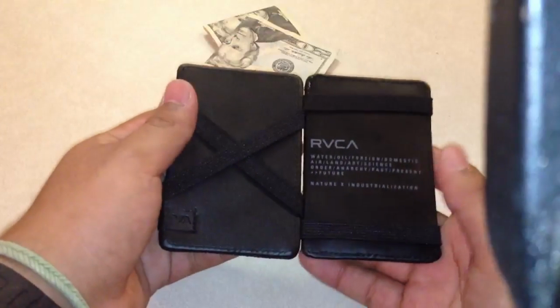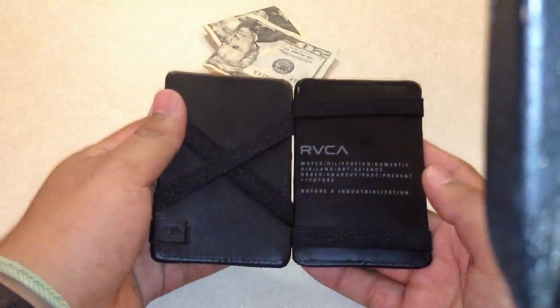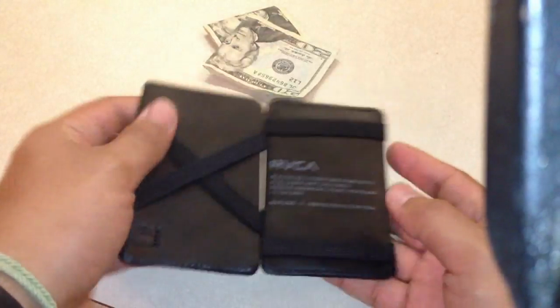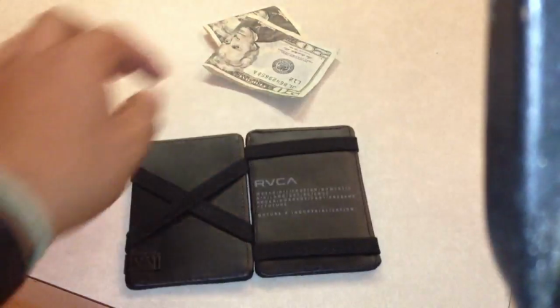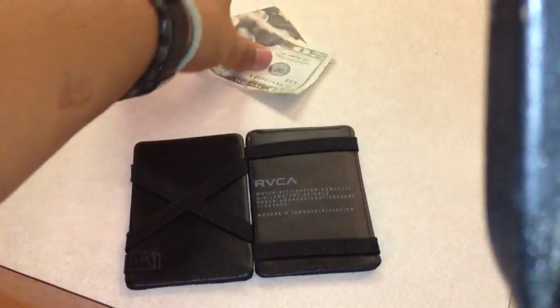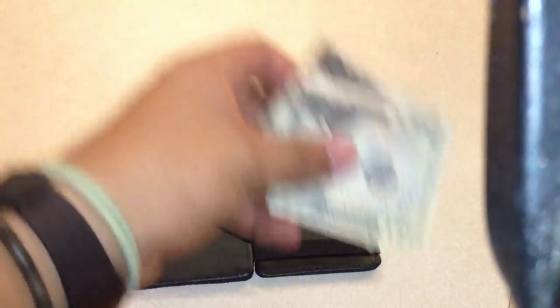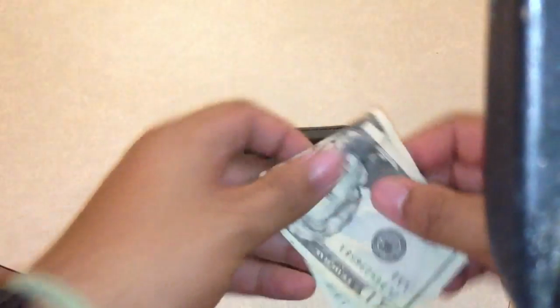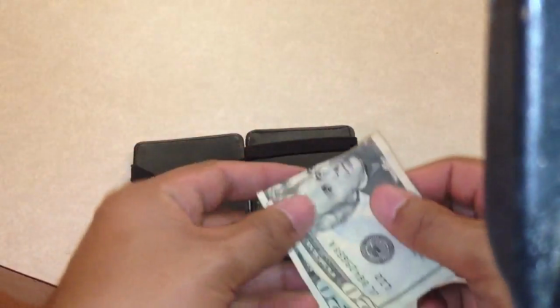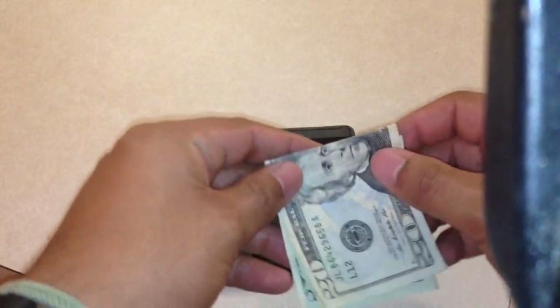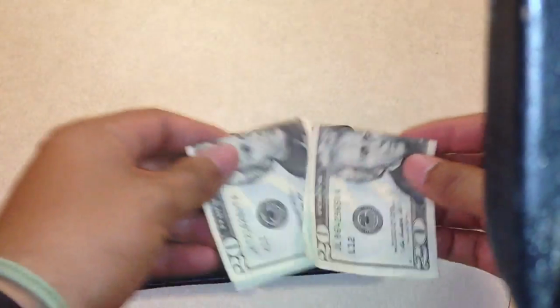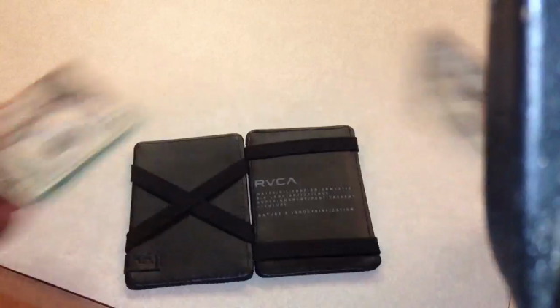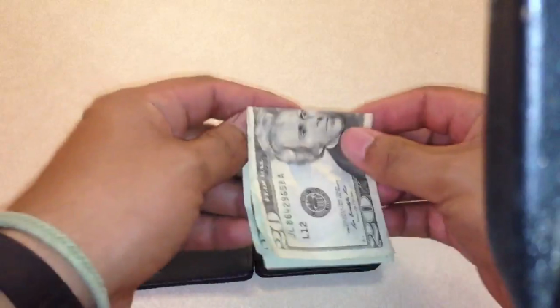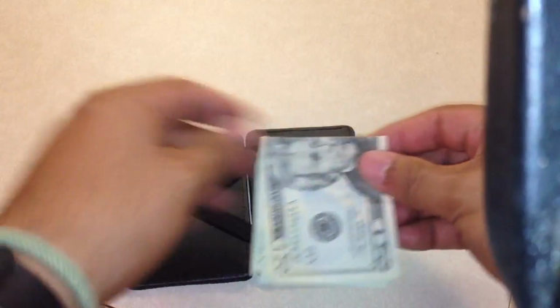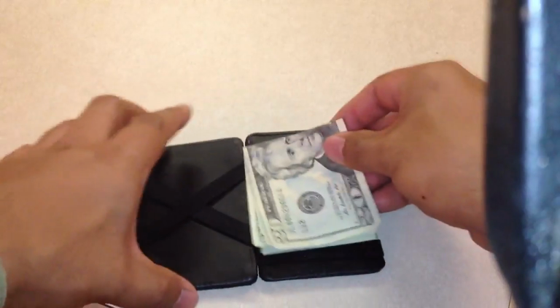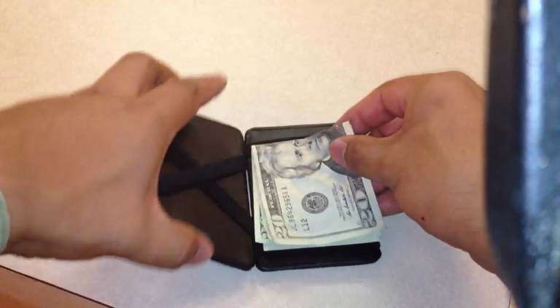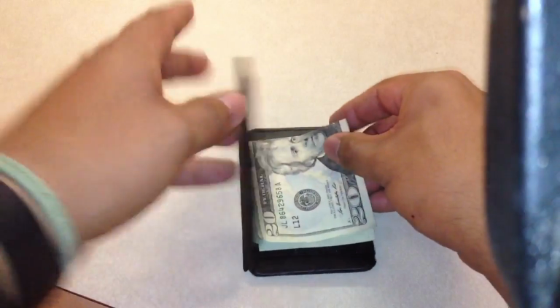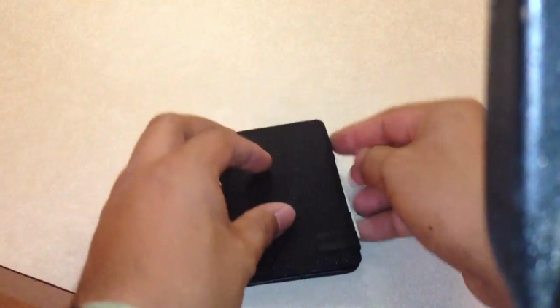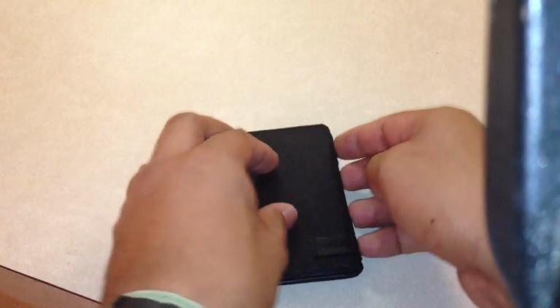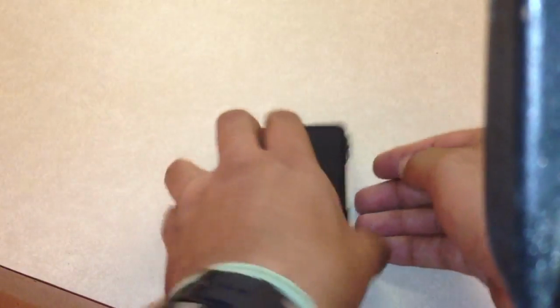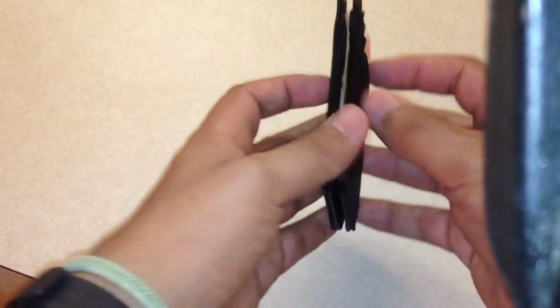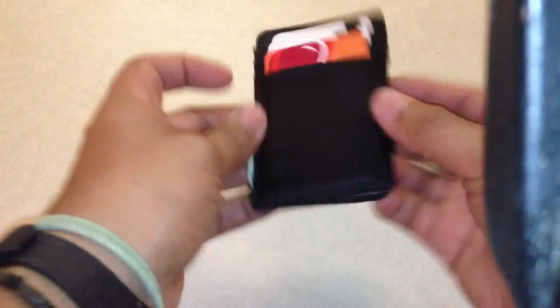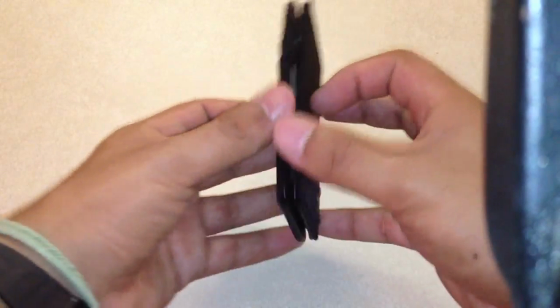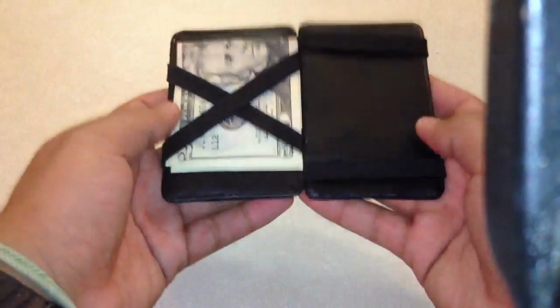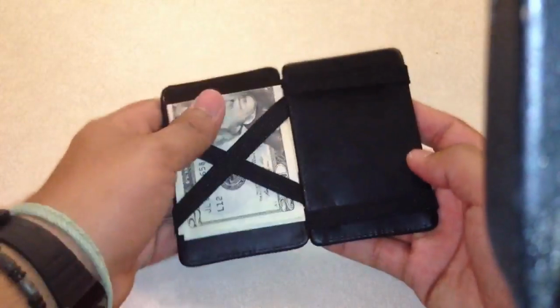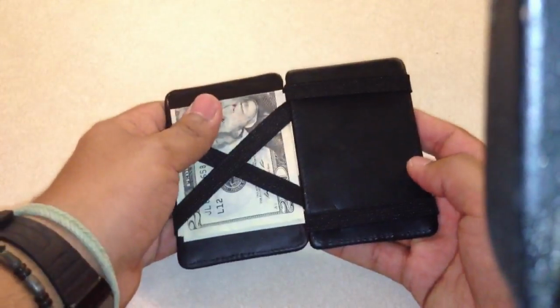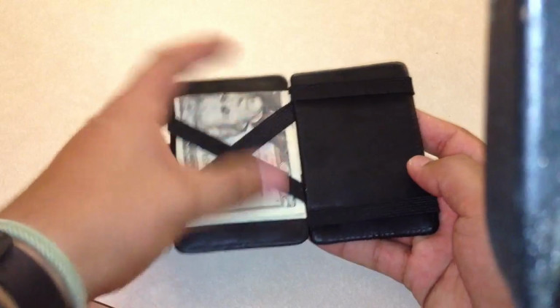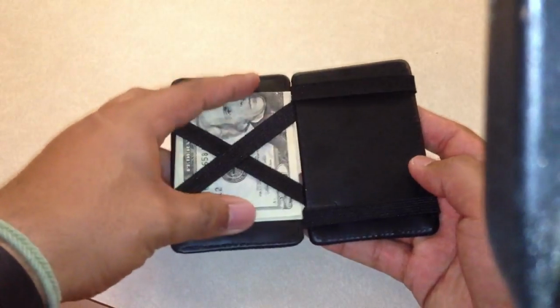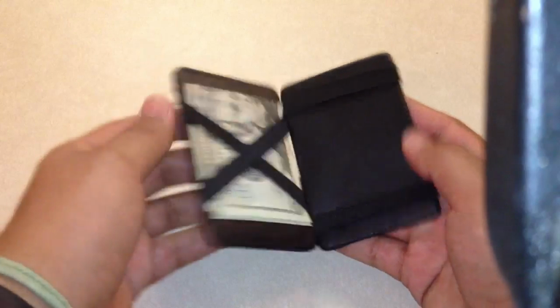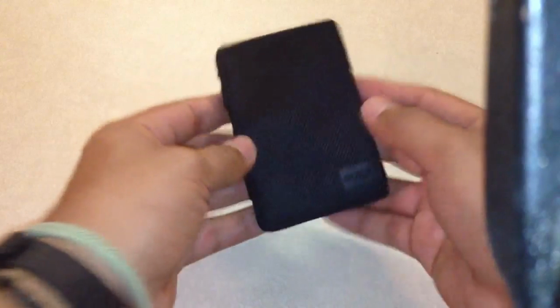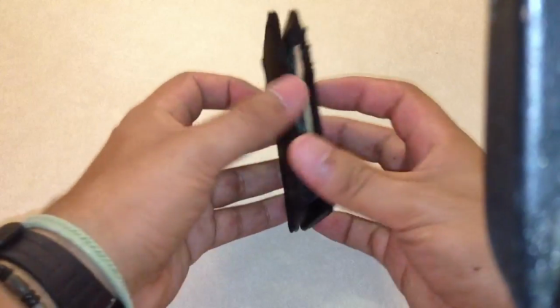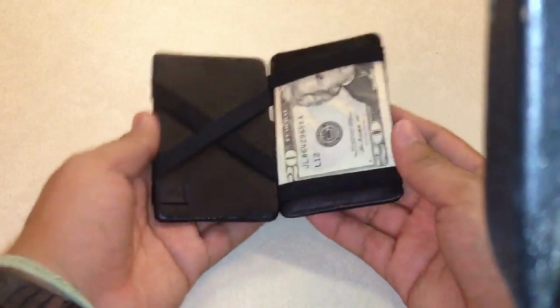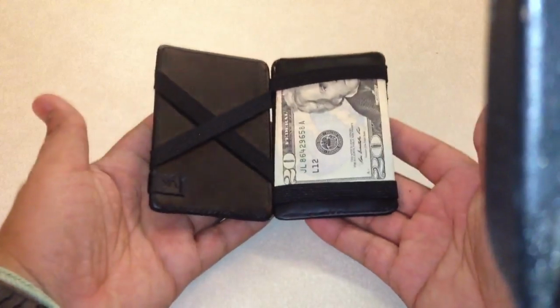The magic part is what really sold me. You have your cash, you stick it in there like that, and then you pull it through the other way. And once it's in there, it's in there.